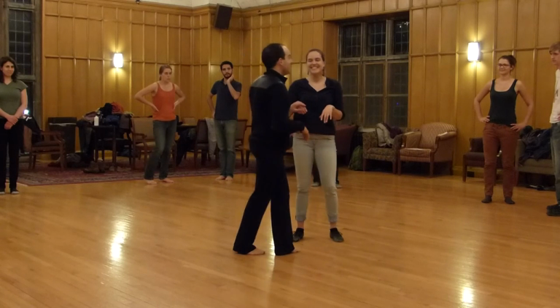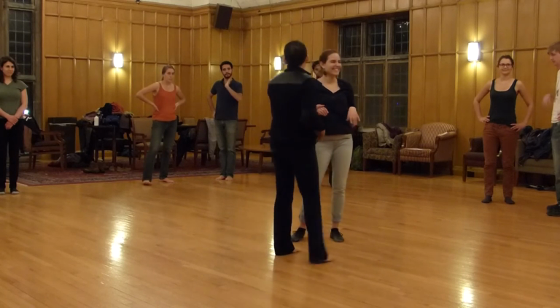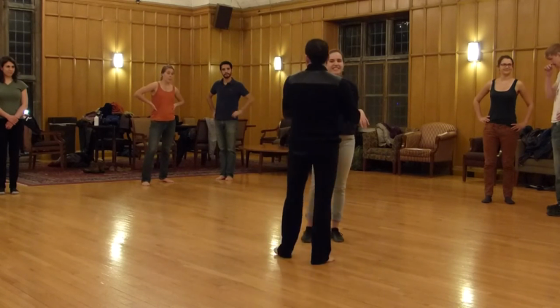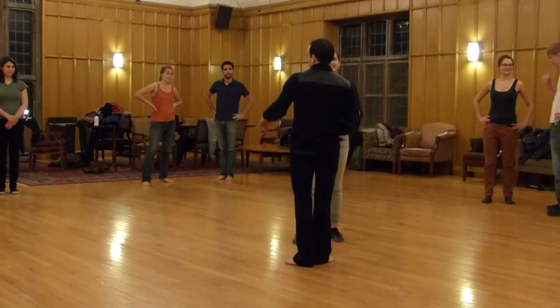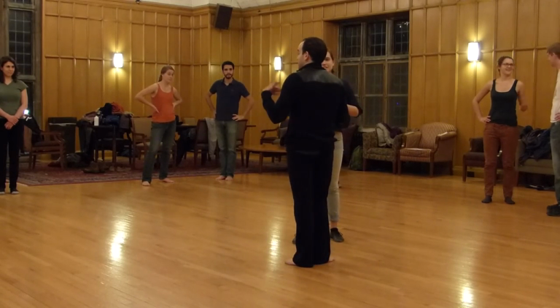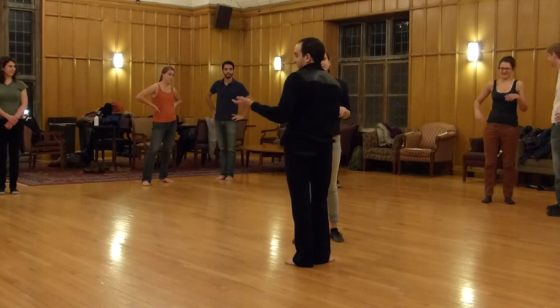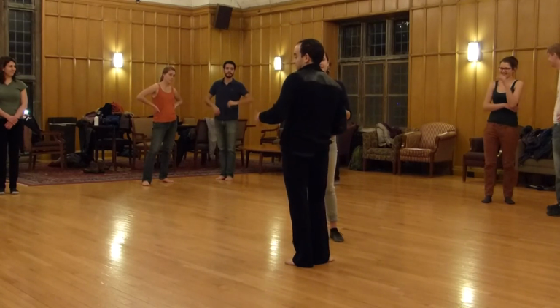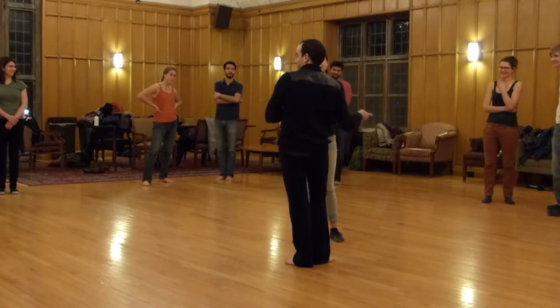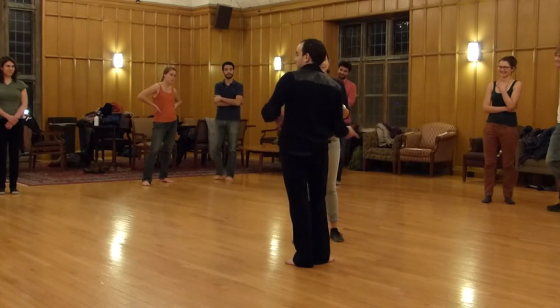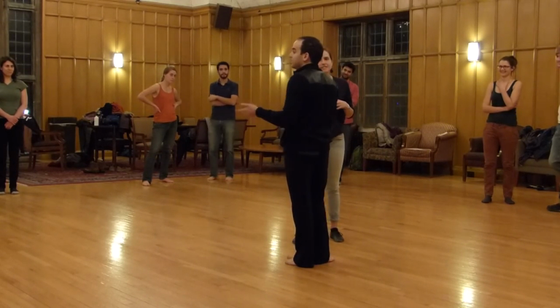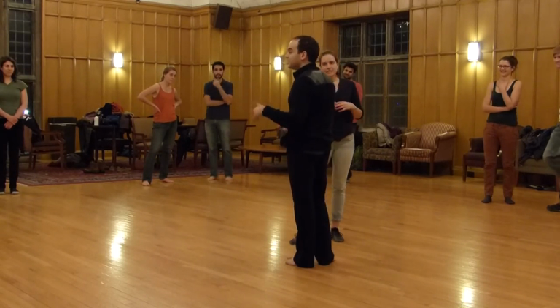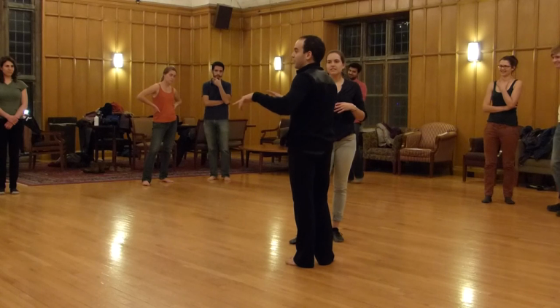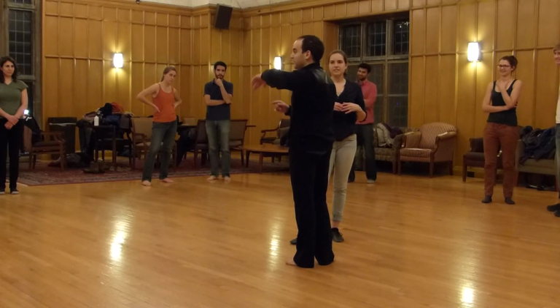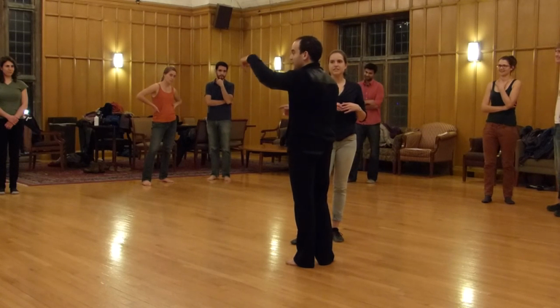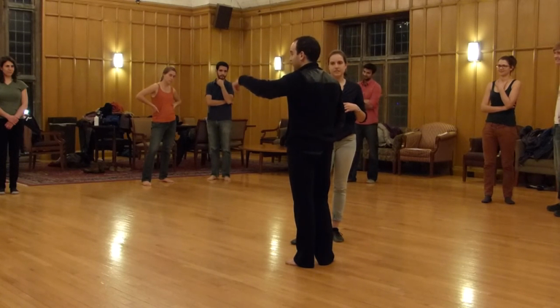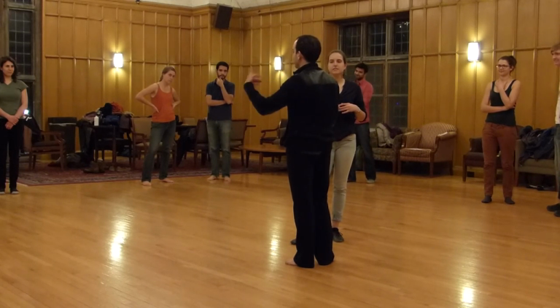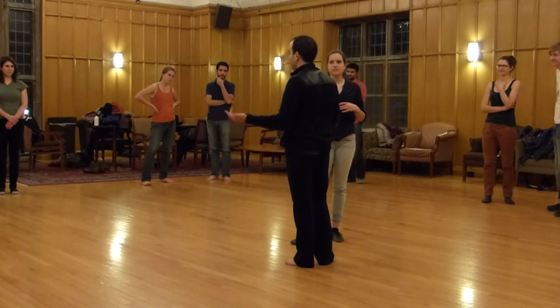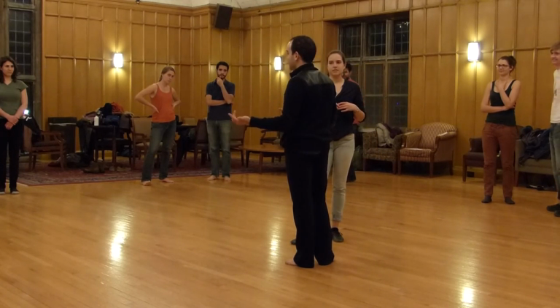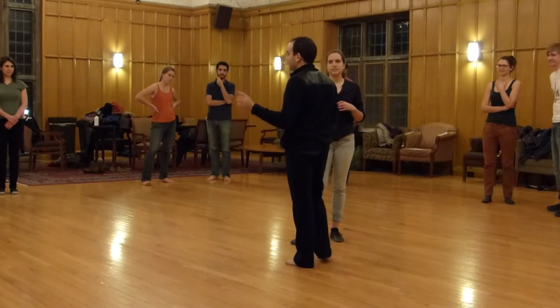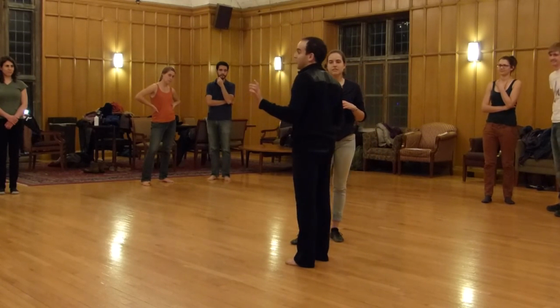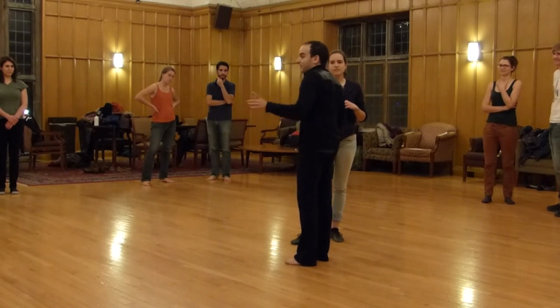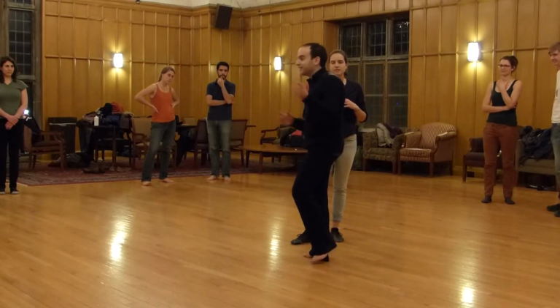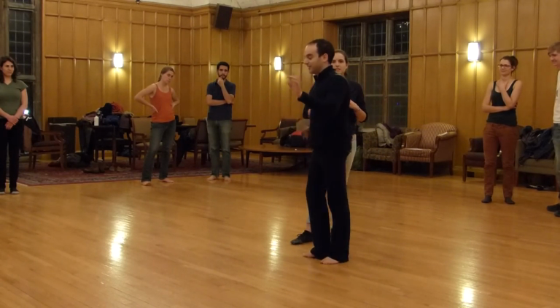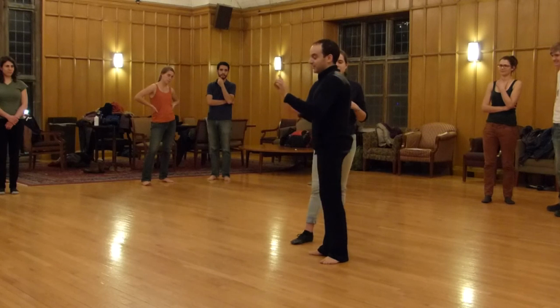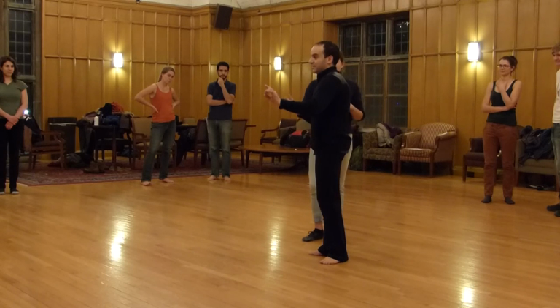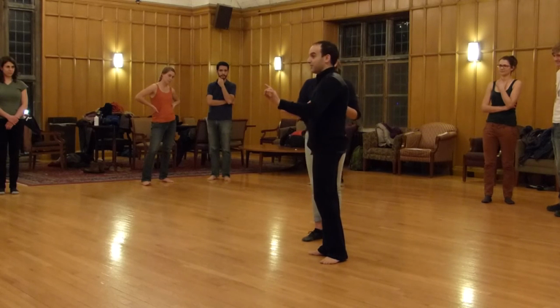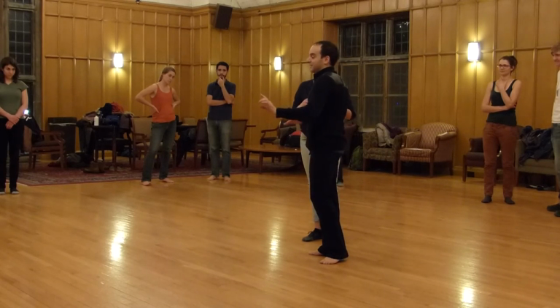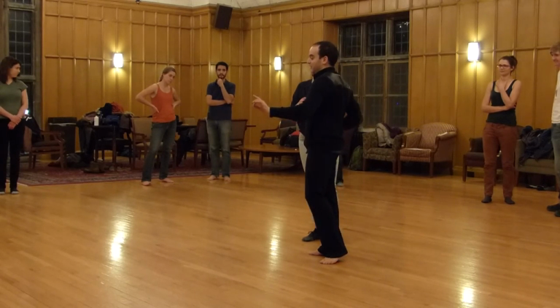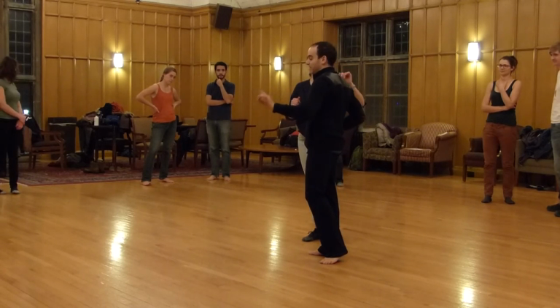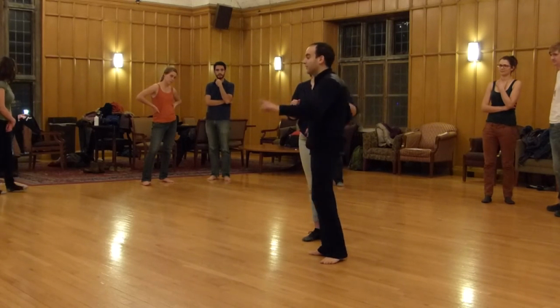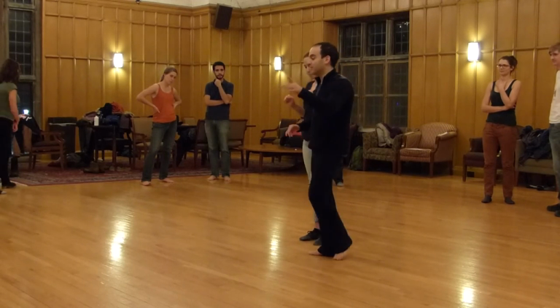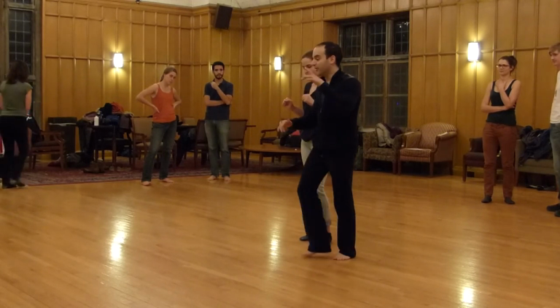Okay, so: basic, five, six, seven — cross body lead, cross body lead with the turn, there's another cross body lead and open. So this happens twice, and then we come — we have open, and we do a break.